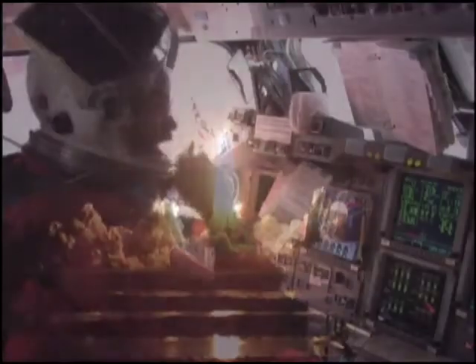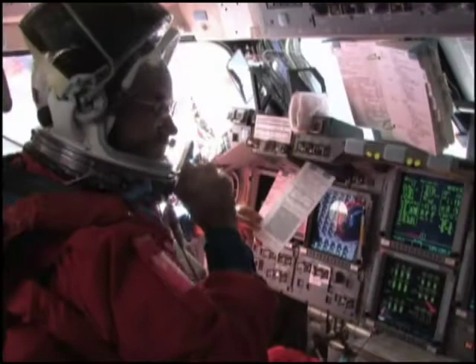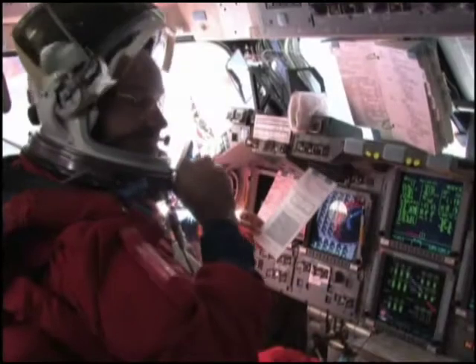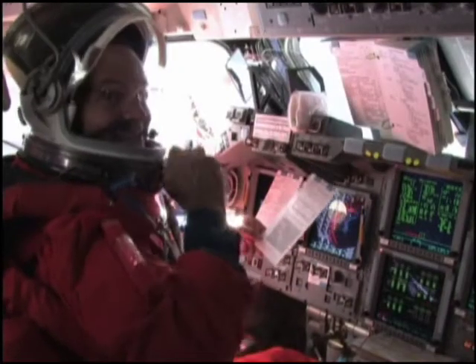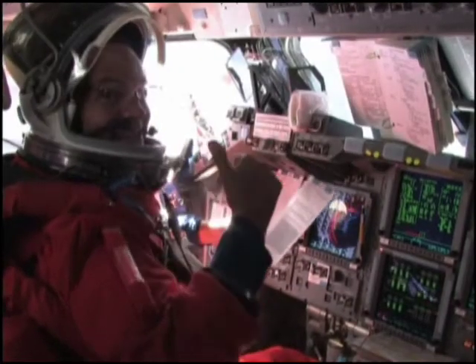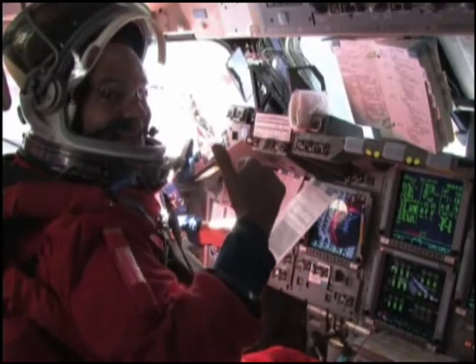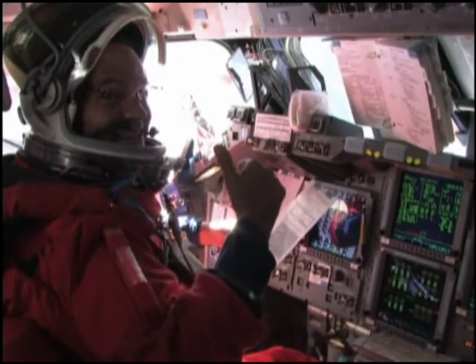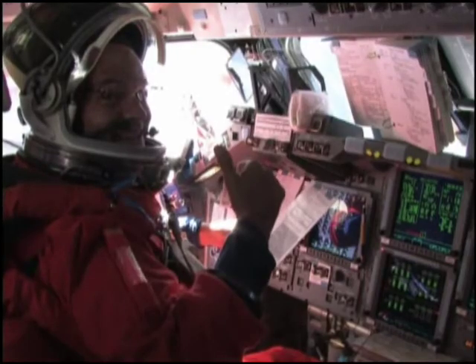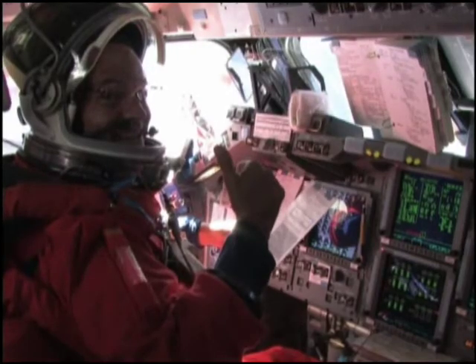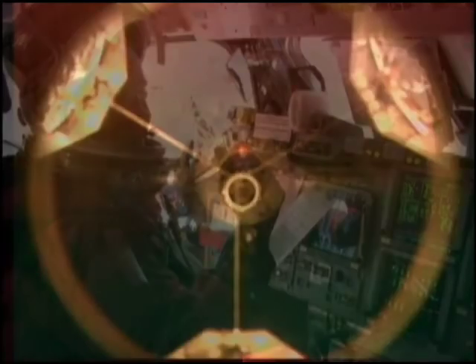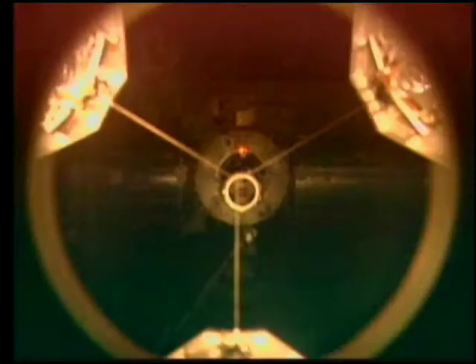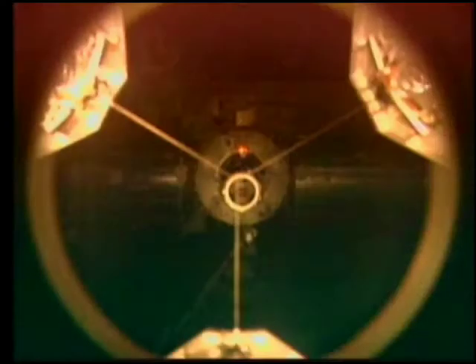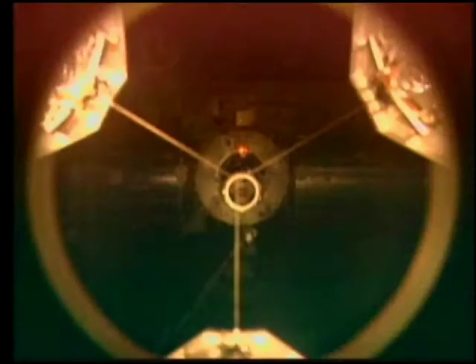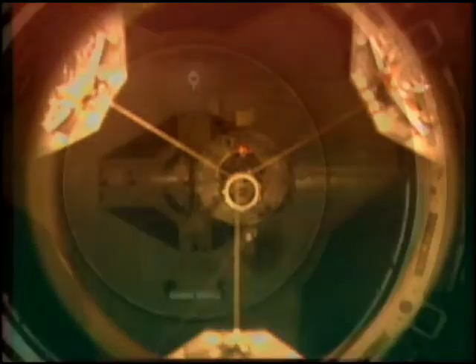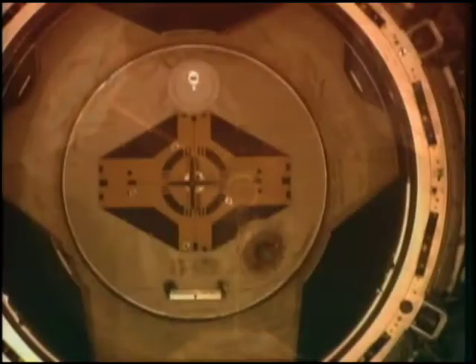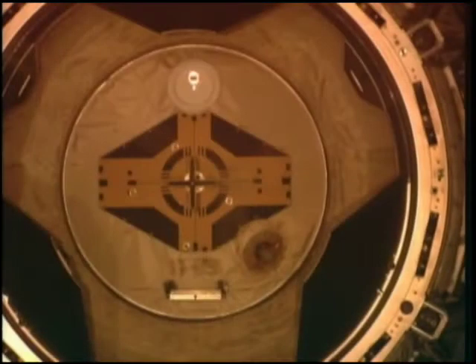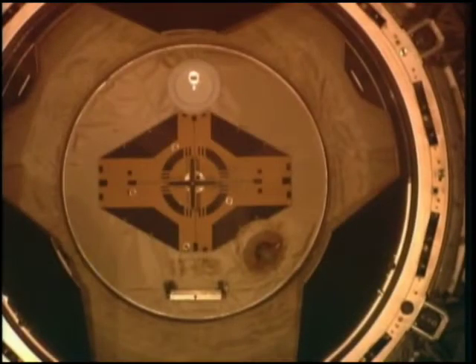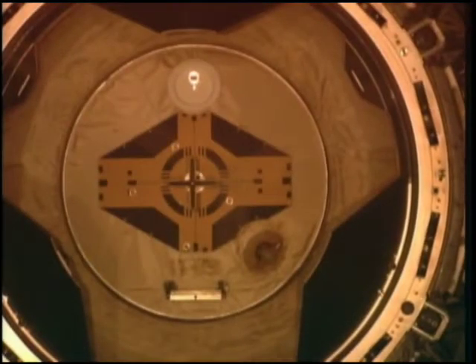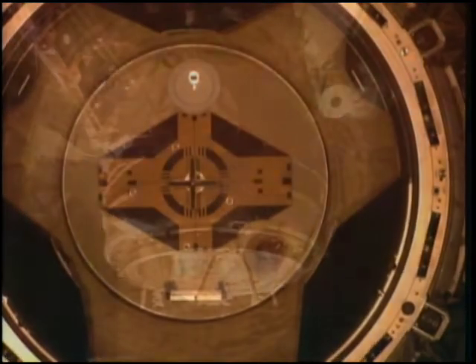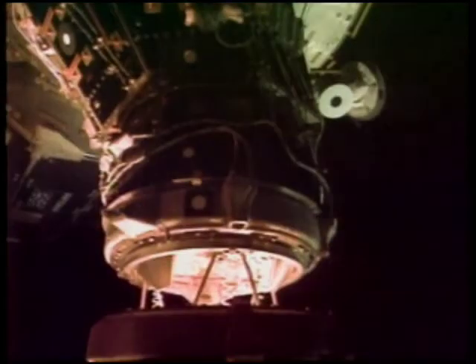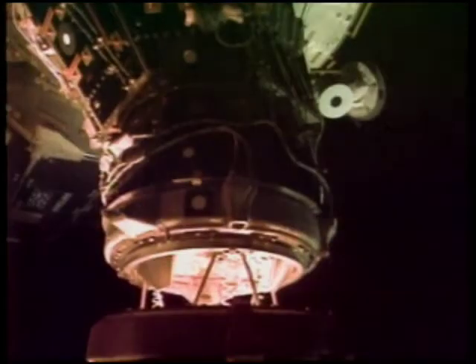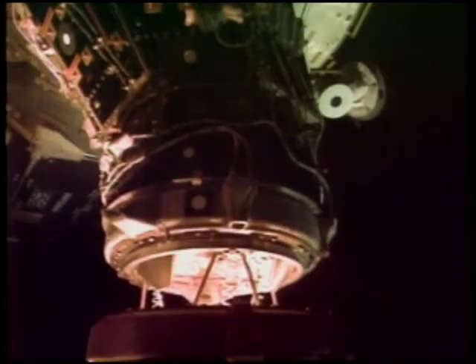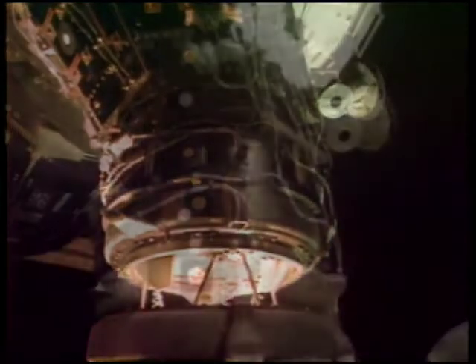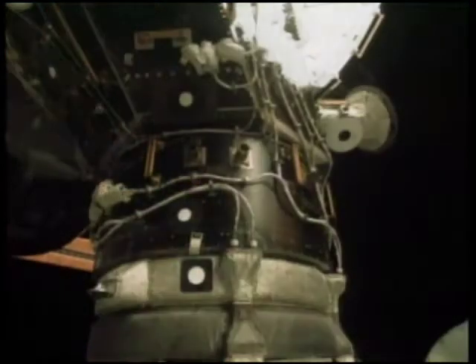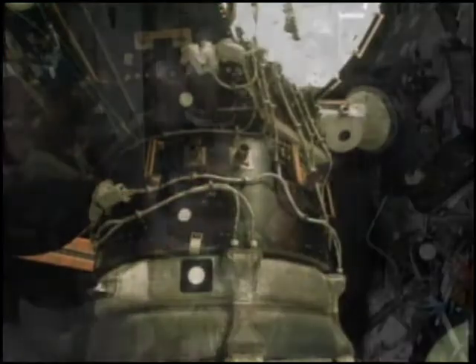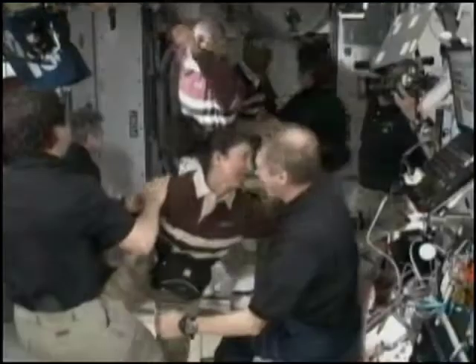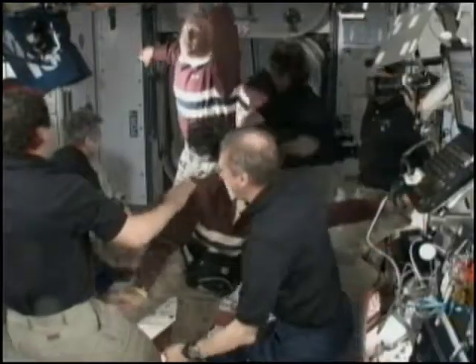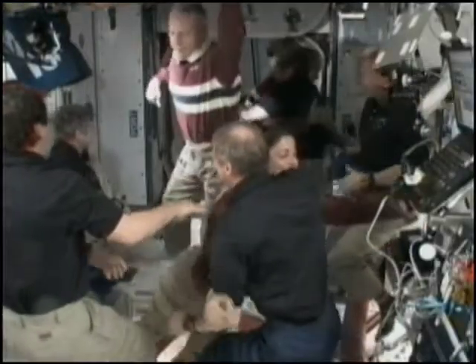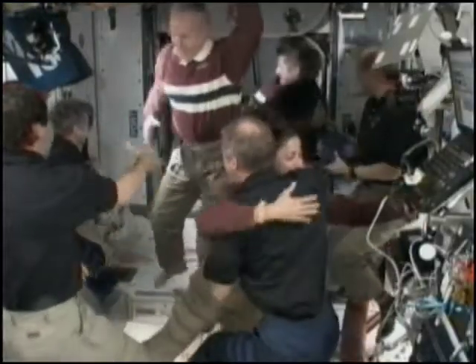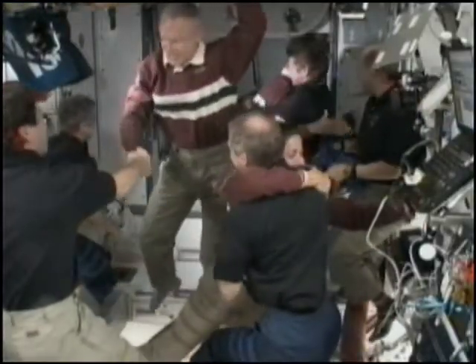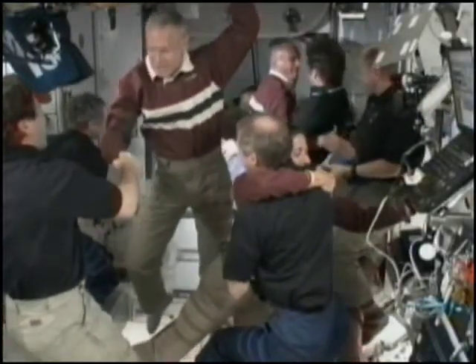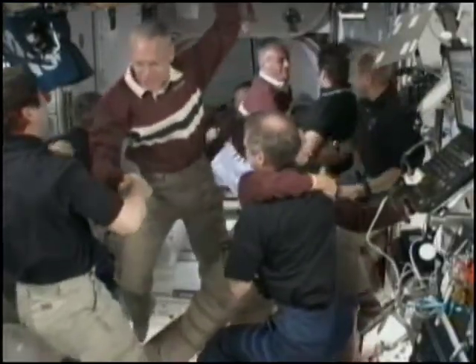Two days after launch, Commander Rick Sterko carefully guided the 100-ton space shuttle toward successful rendezvous and docking with the 350-ton space station as they orbited 225 miles above Earth.